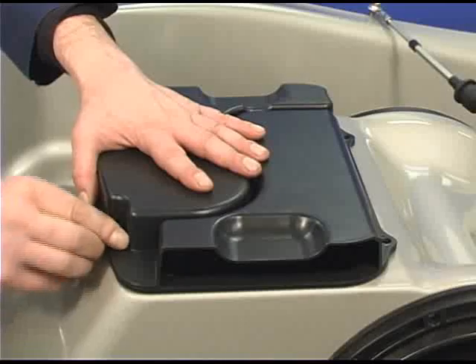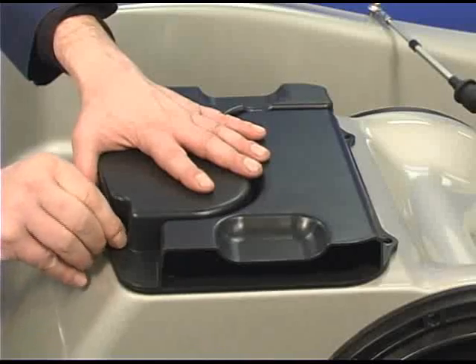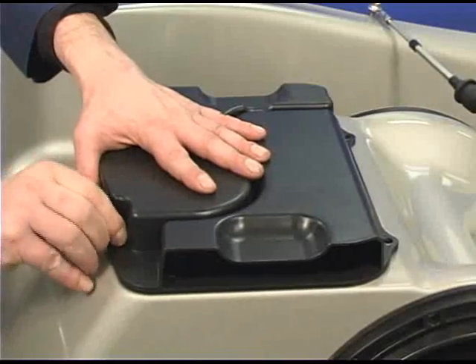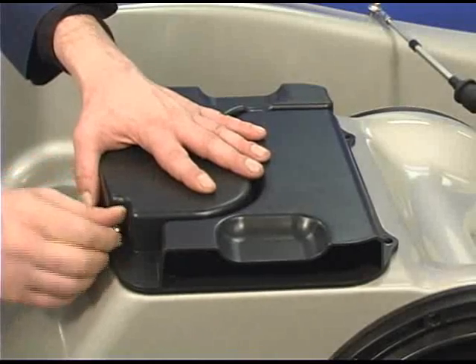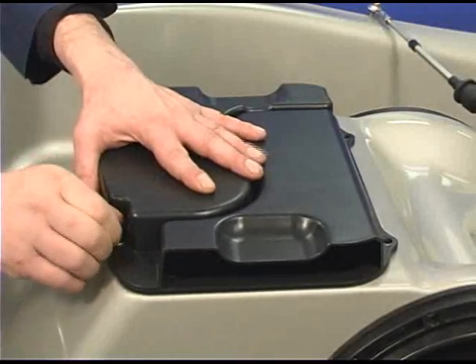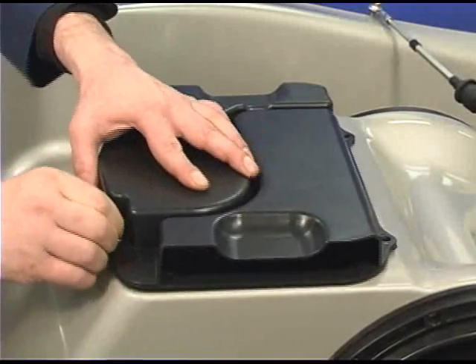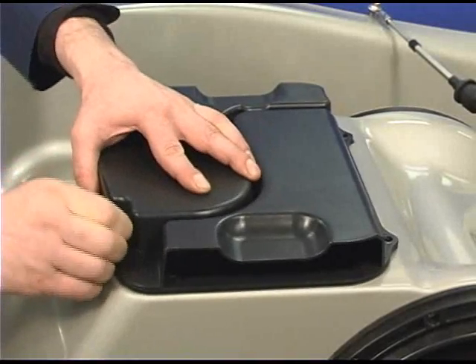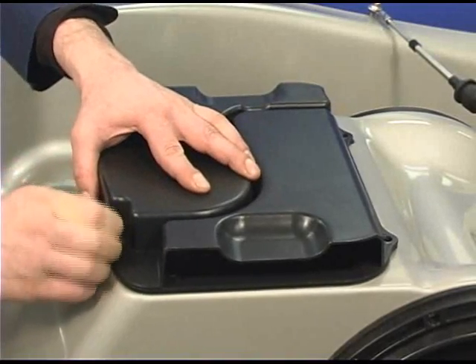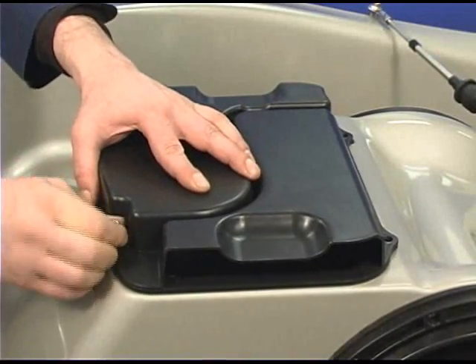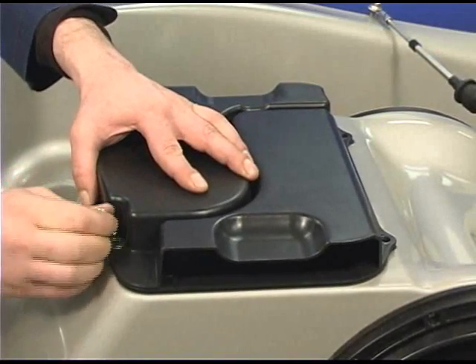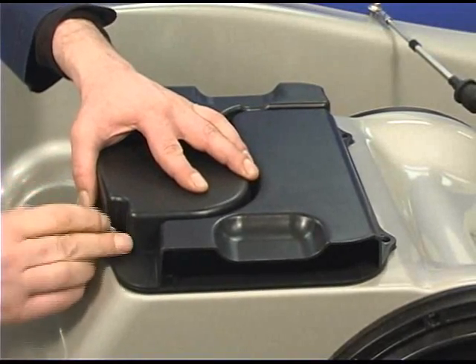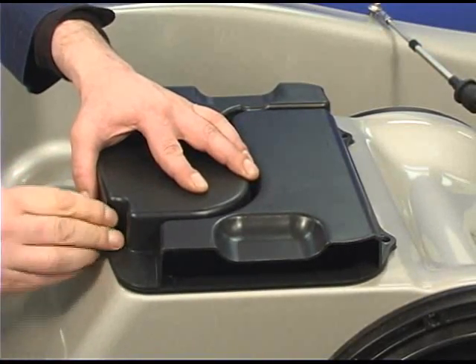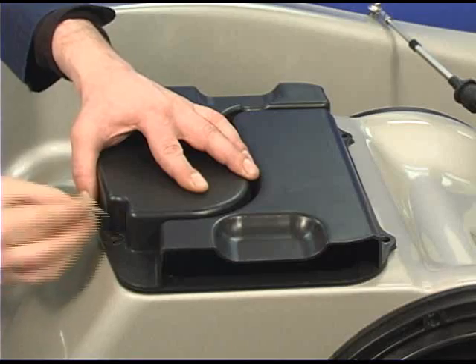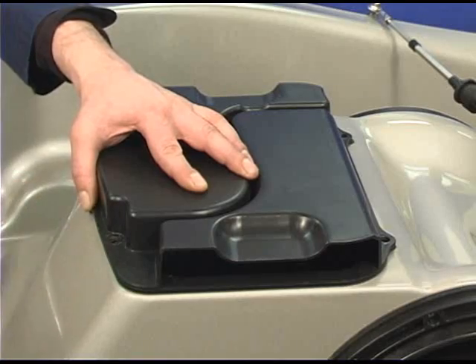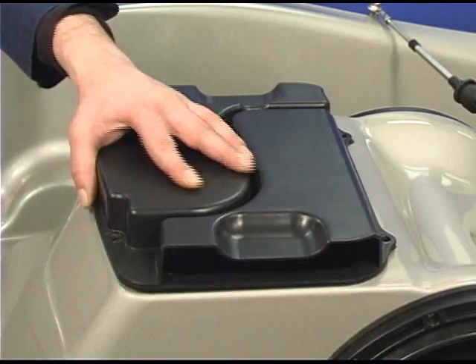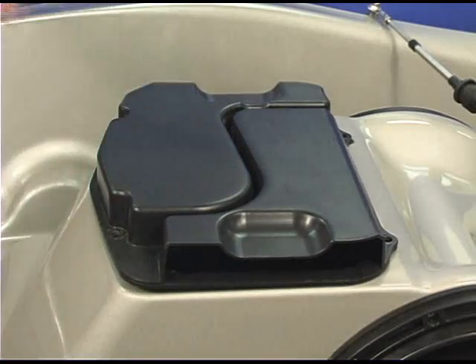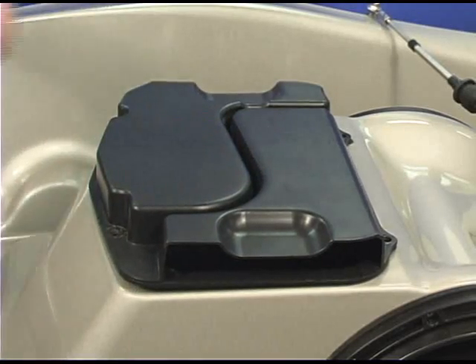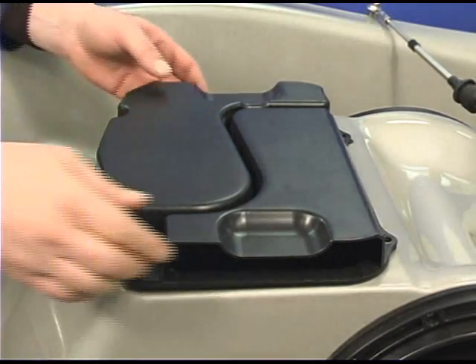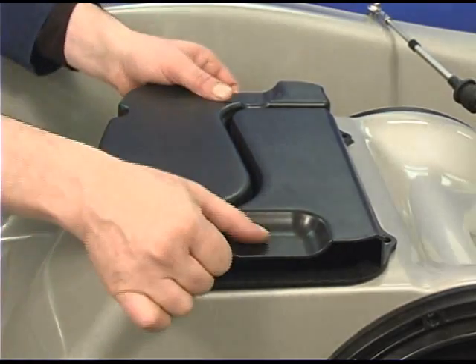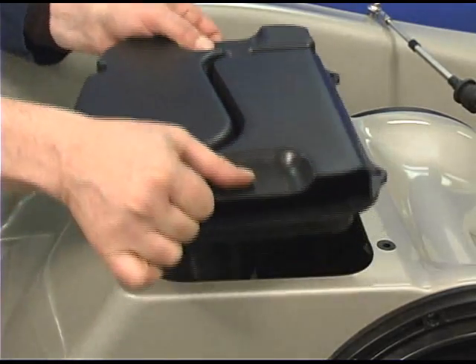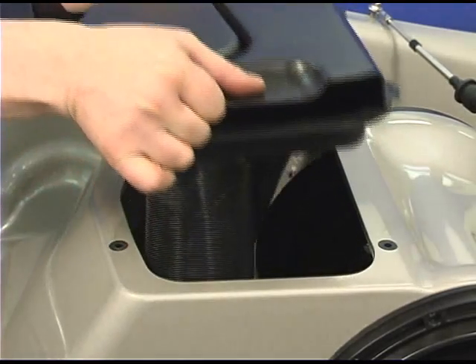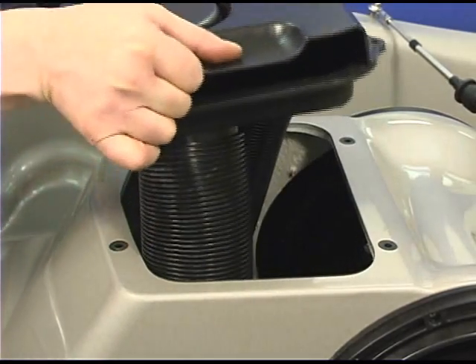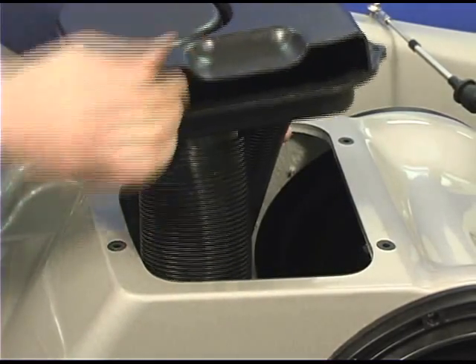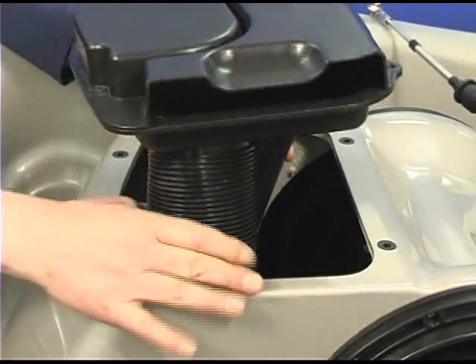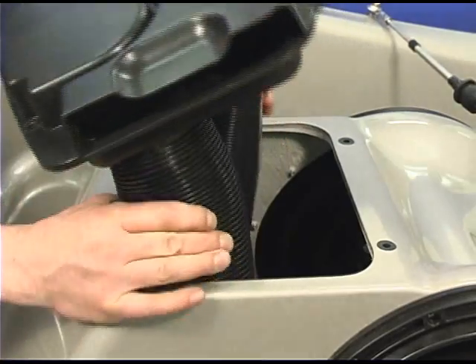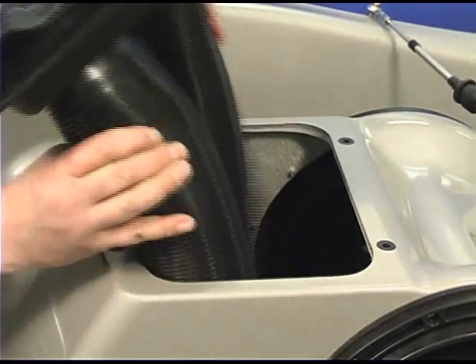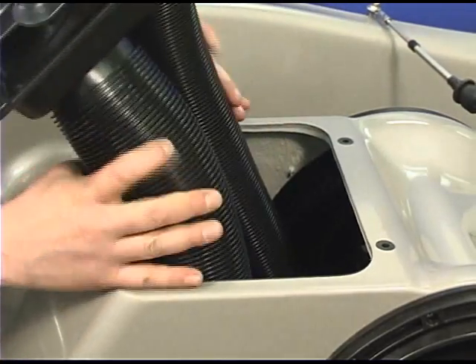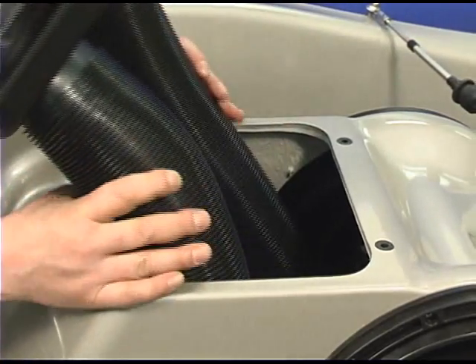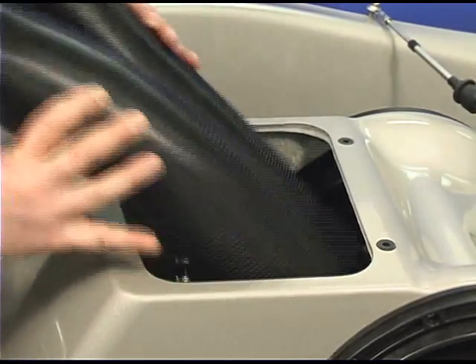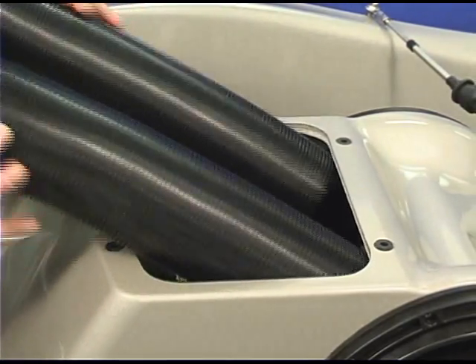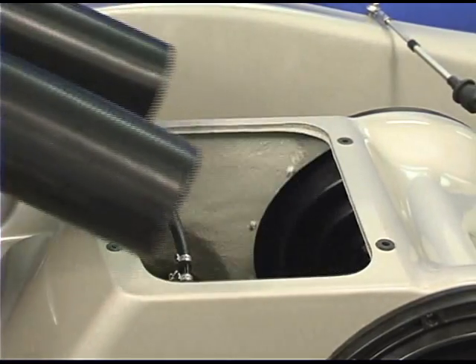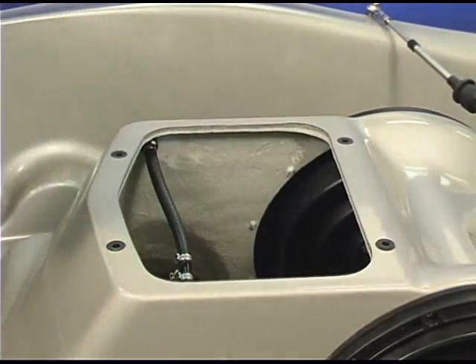To perform the fuel tank pressure test, remove the front ventilation box assembly. This entire procedure can be performed with the movable deck installed. For visibility, we are showing it with the movable deck removed.